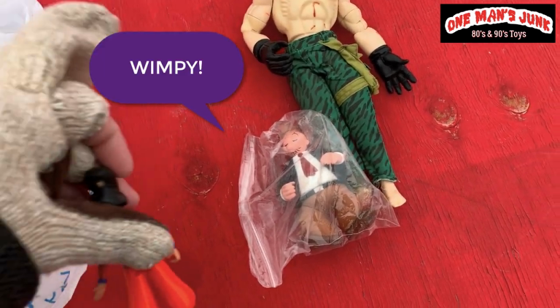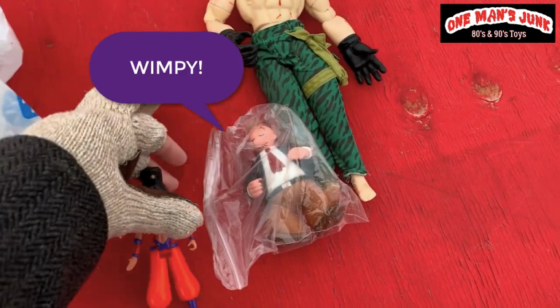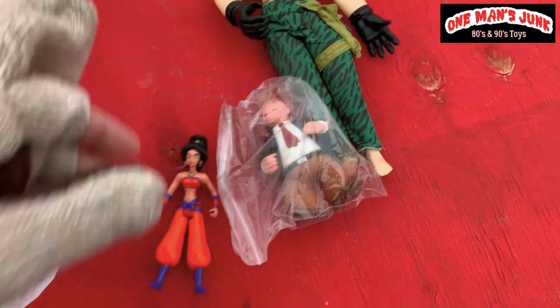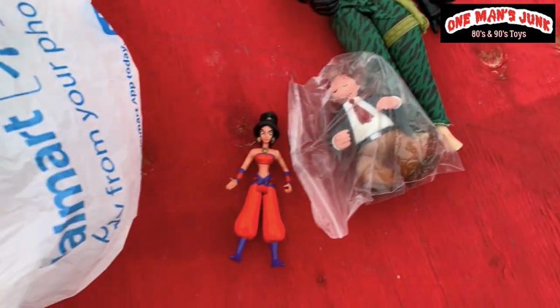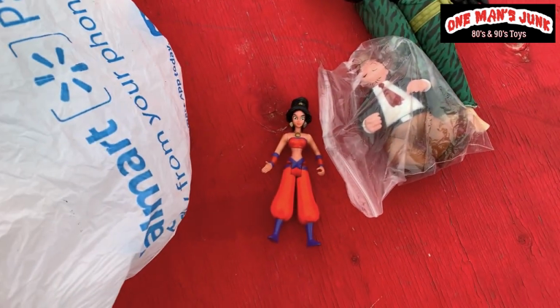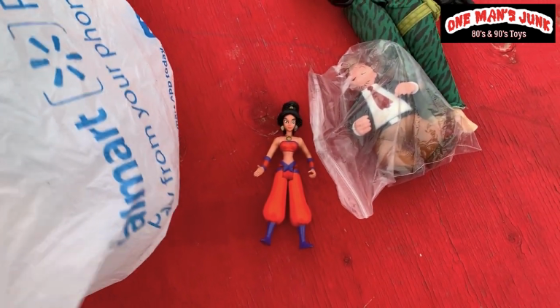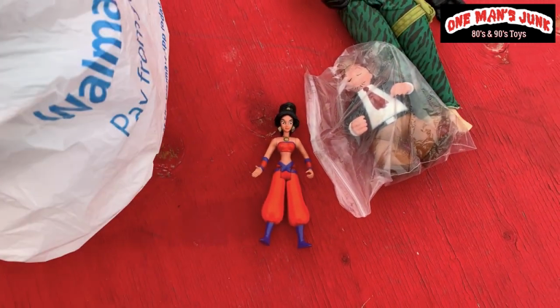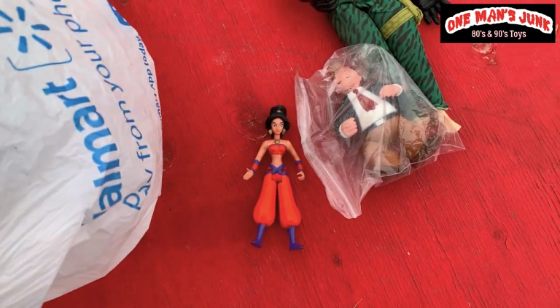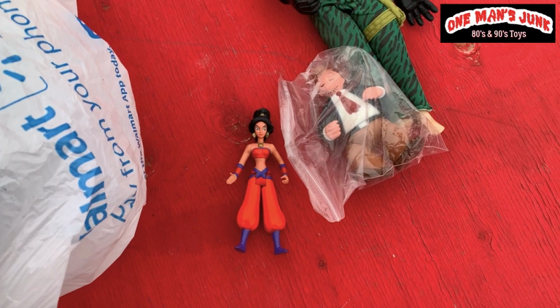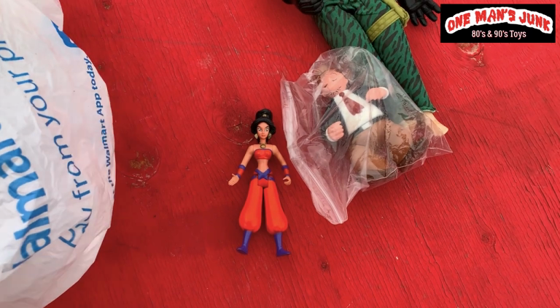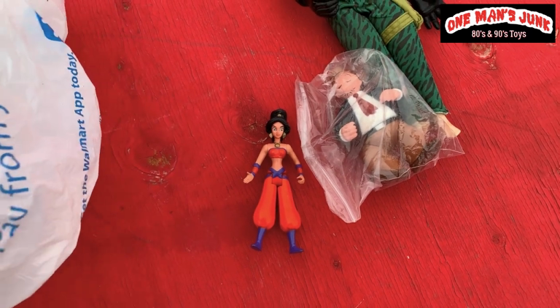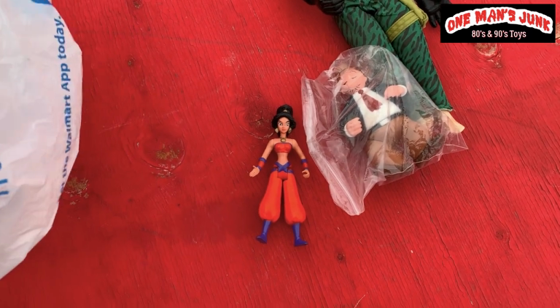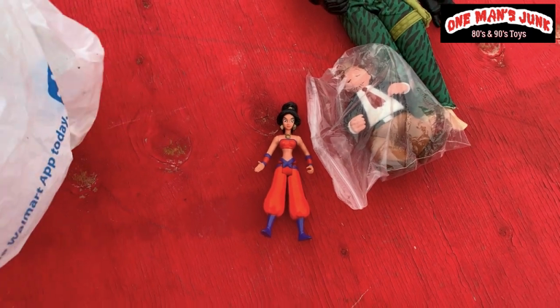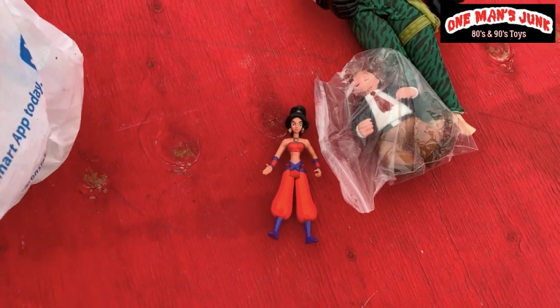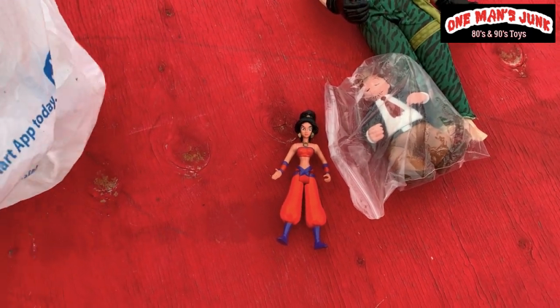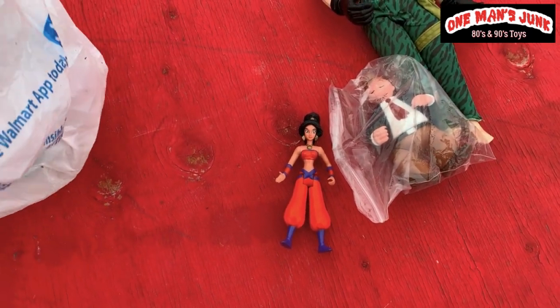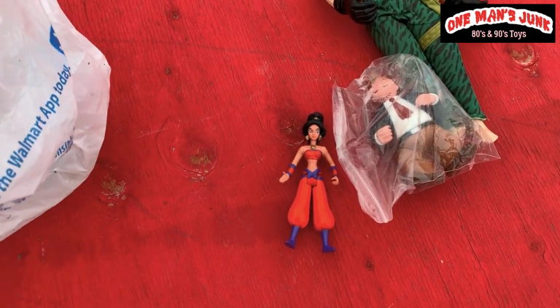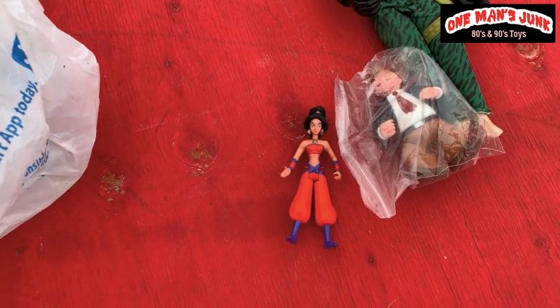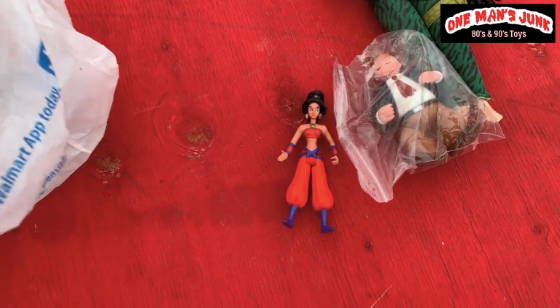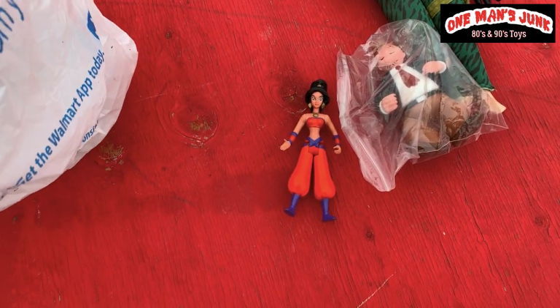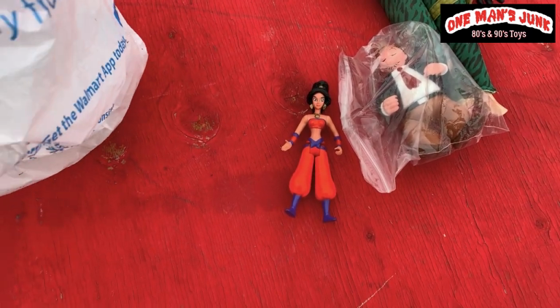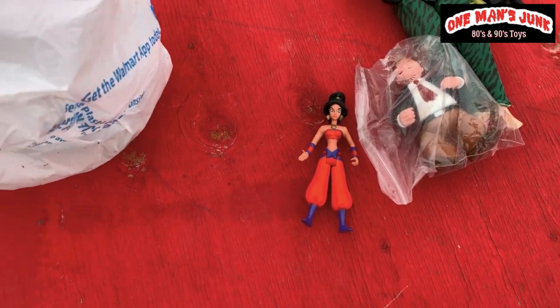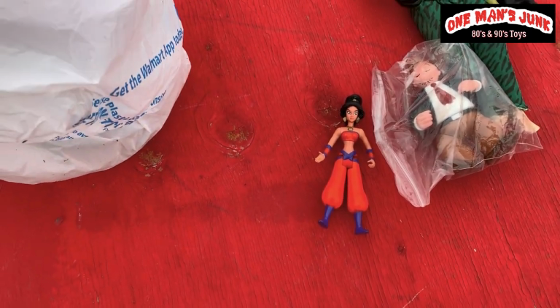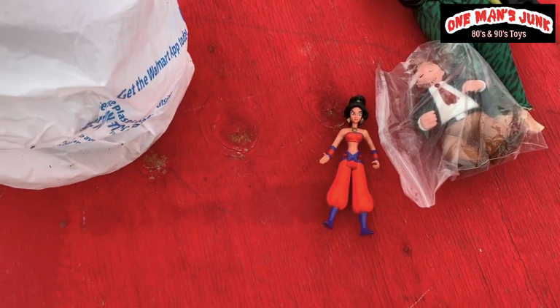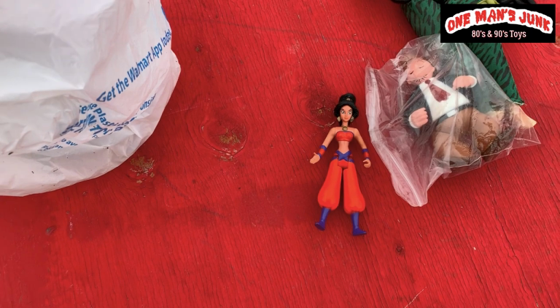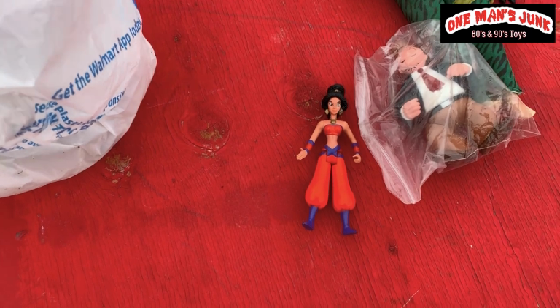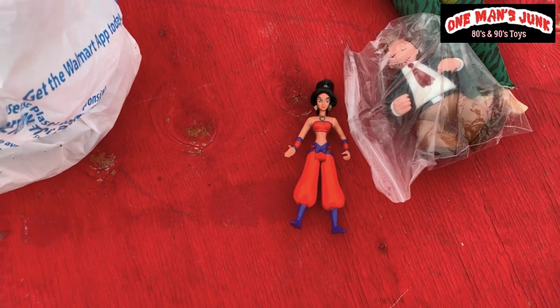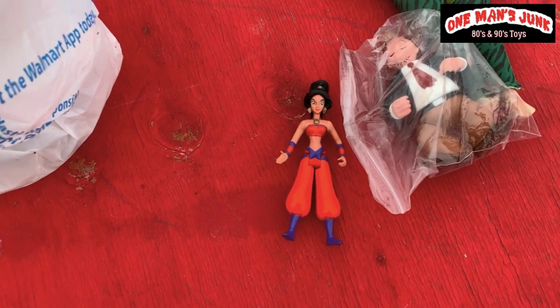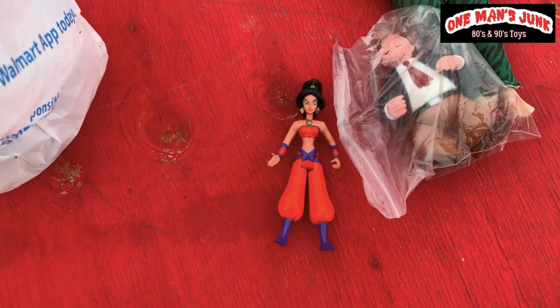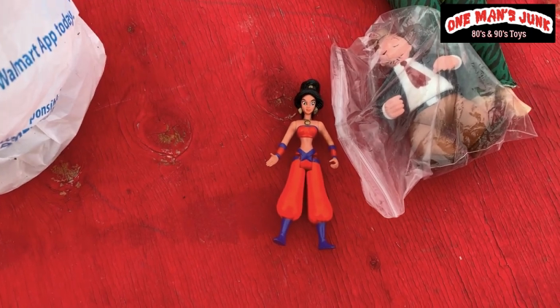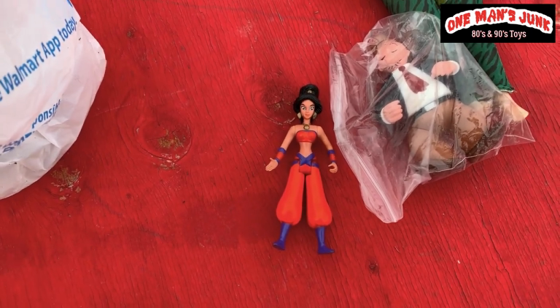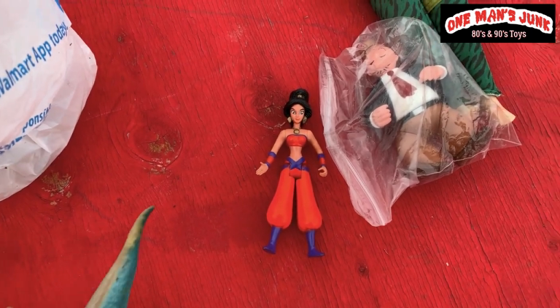This one's really cool — that's Disney Aladdin, Mattel, from the cartoon series. I think that's a dolled-up Jasmine. Definitely one you don't see too often.